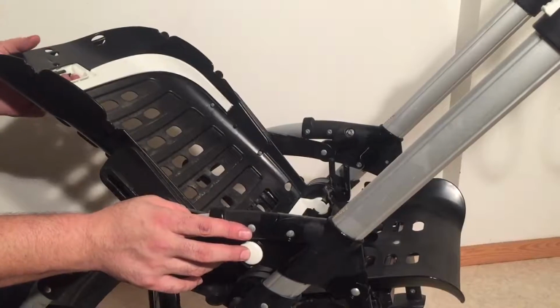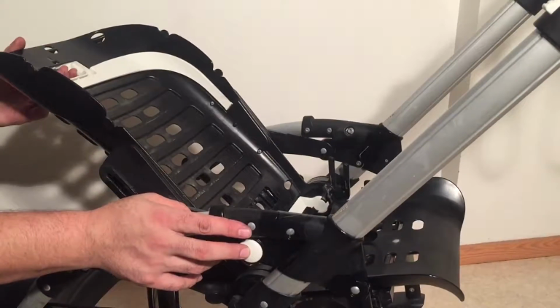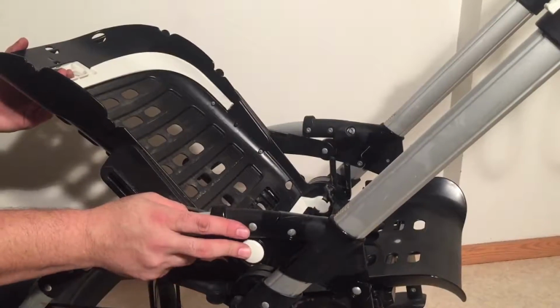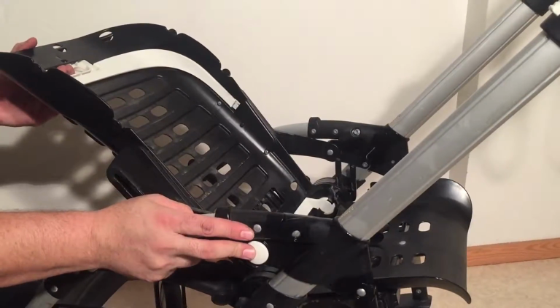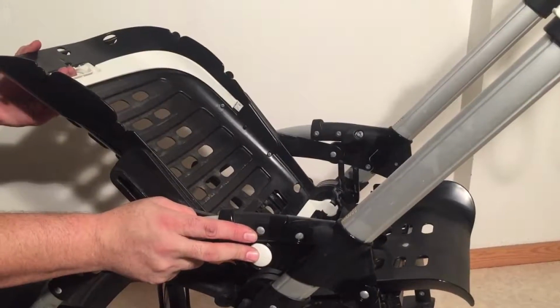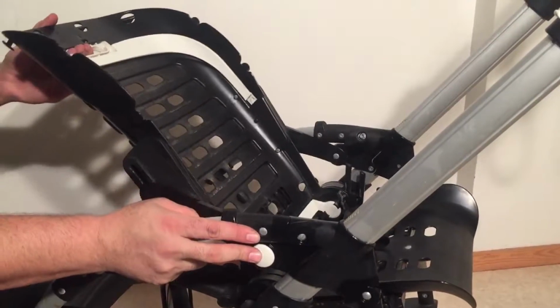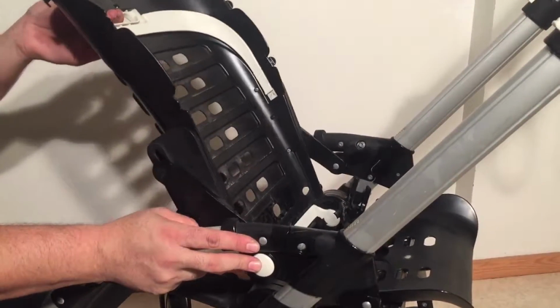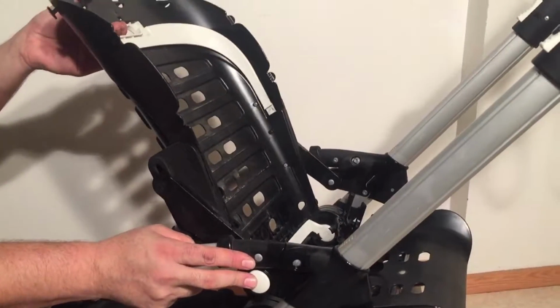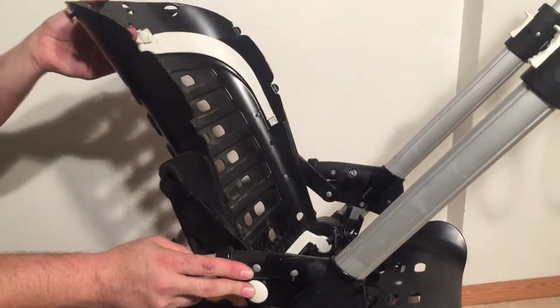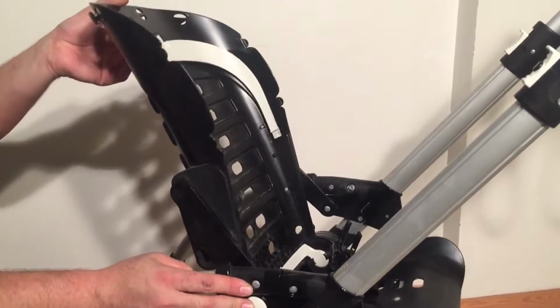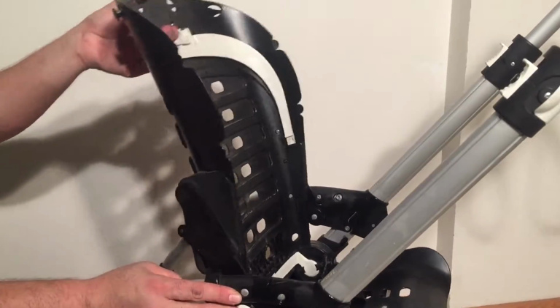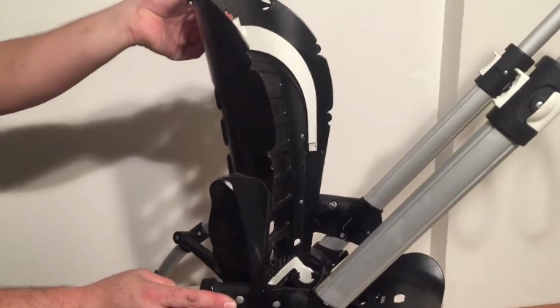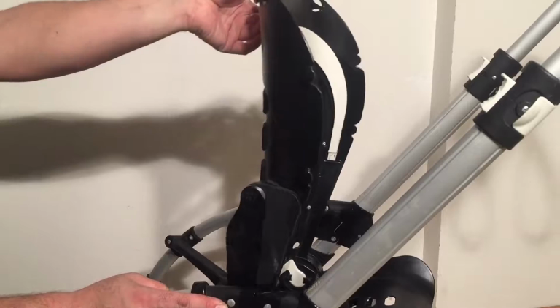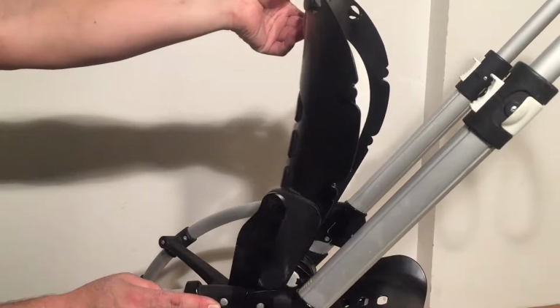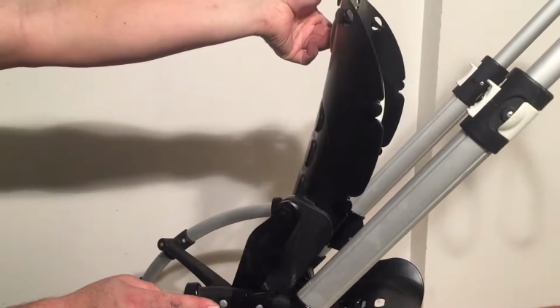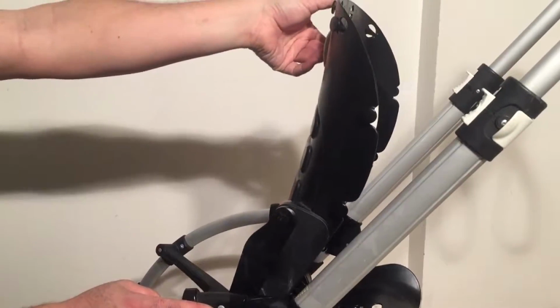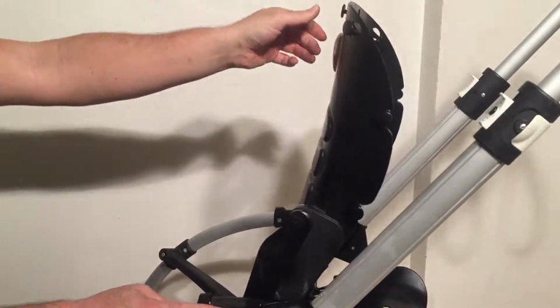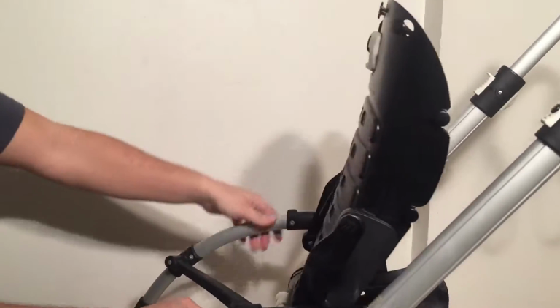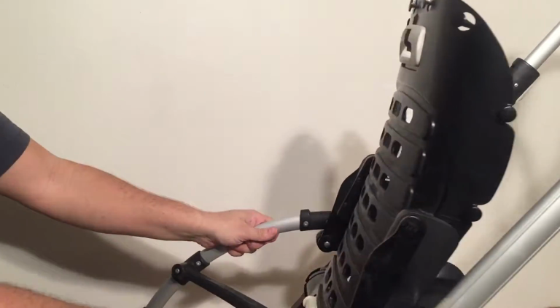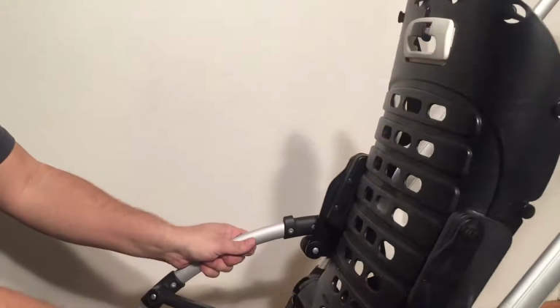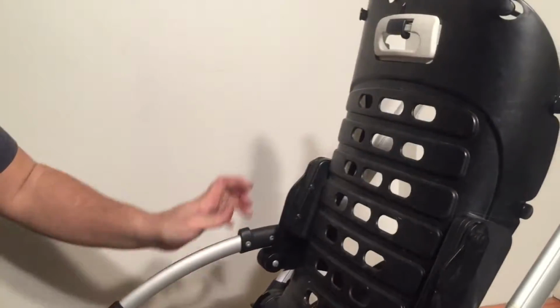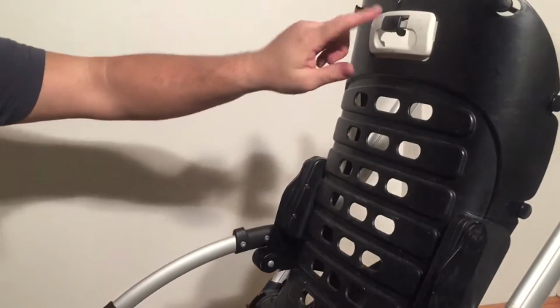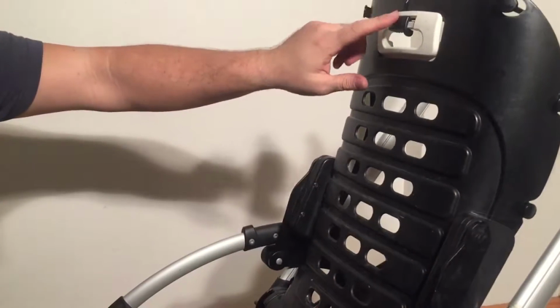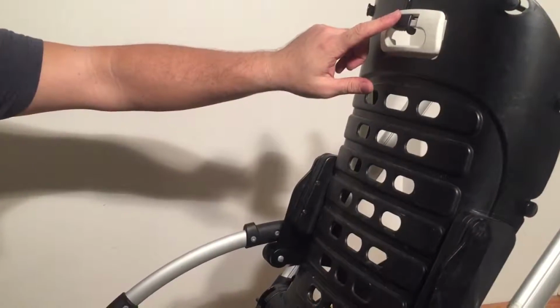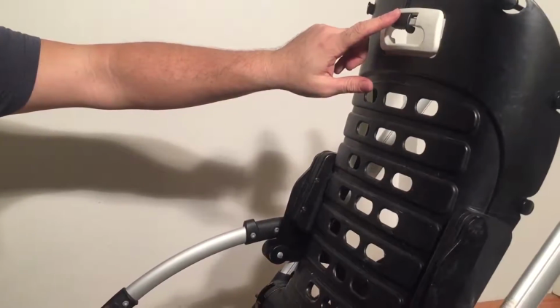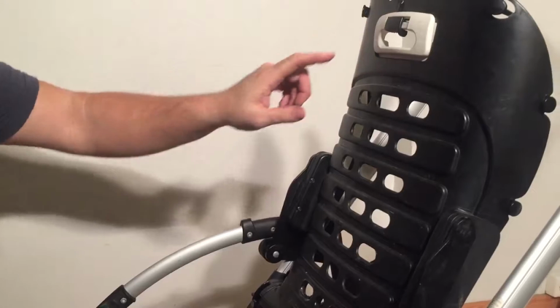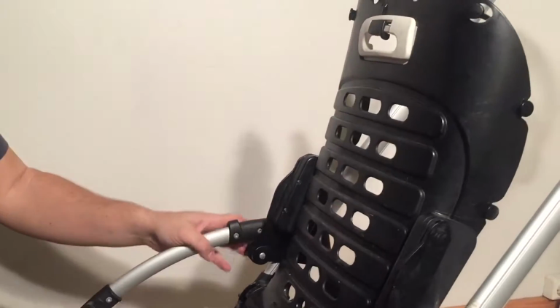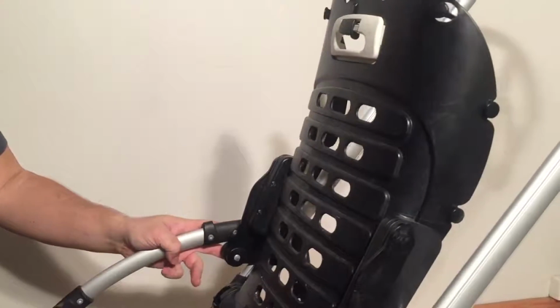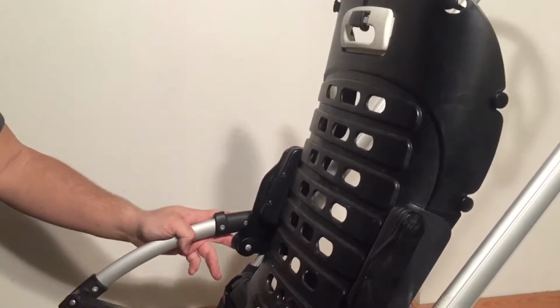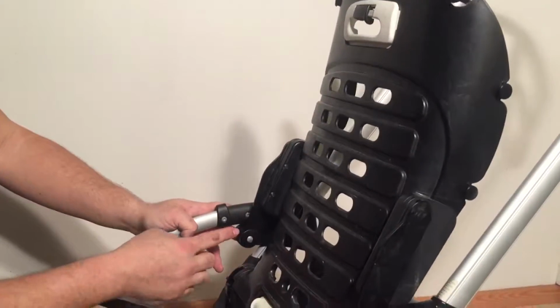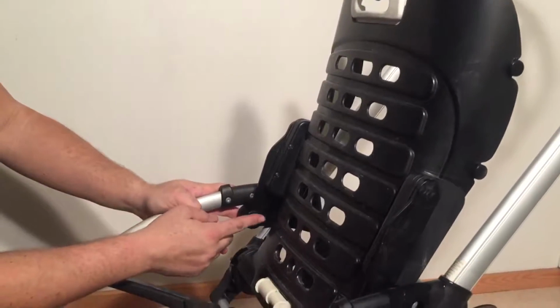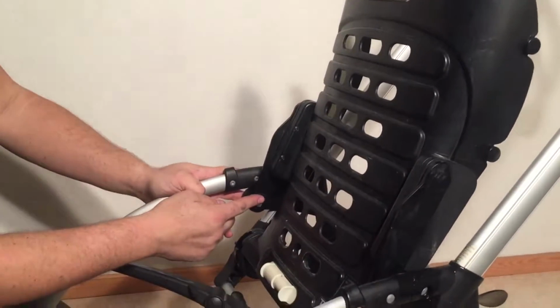What you want to do is depress and pull up the back handle — the handle responsible for adjusting the positions on the seat — and then you're going to need to detach the arms.